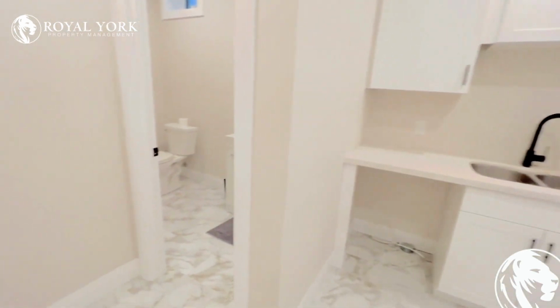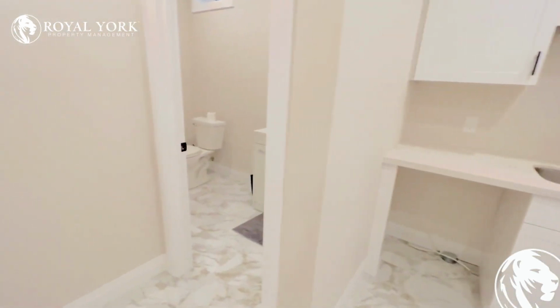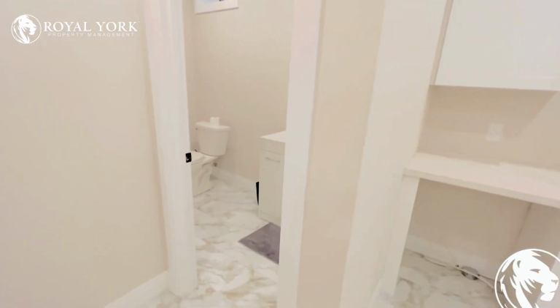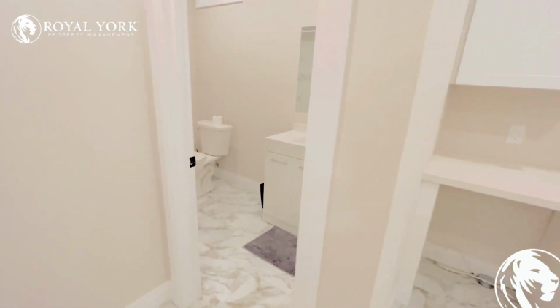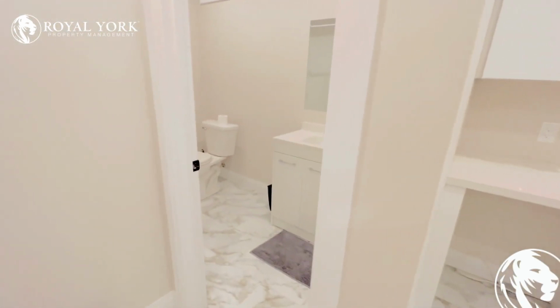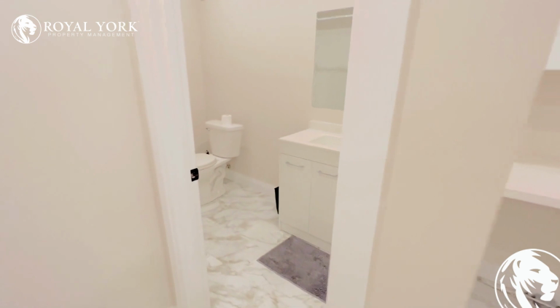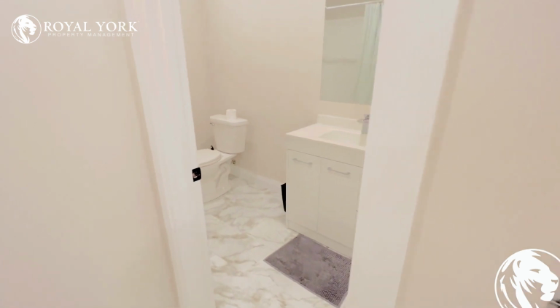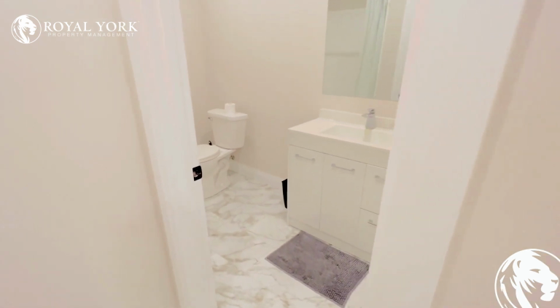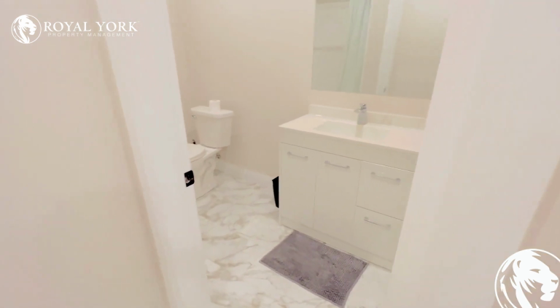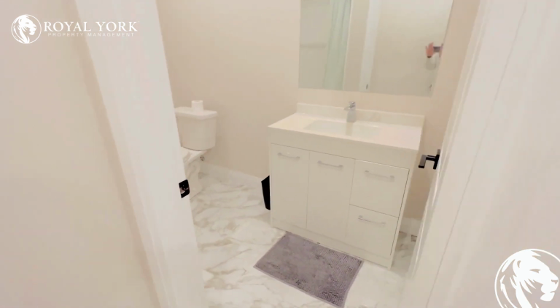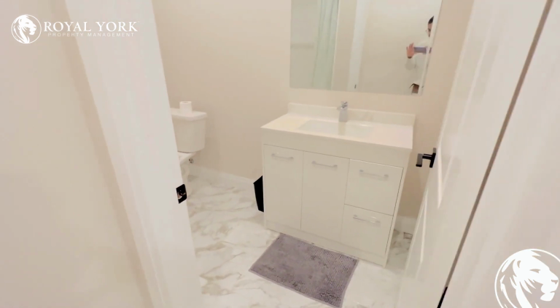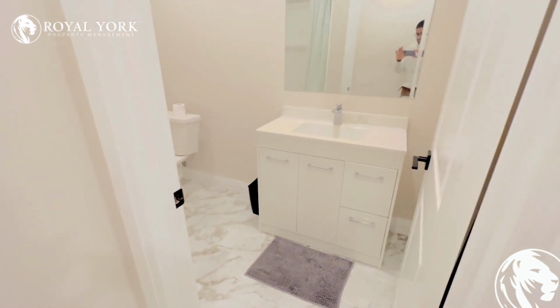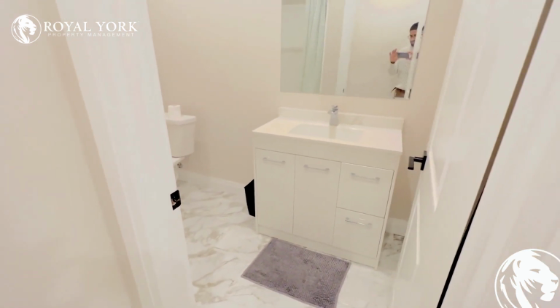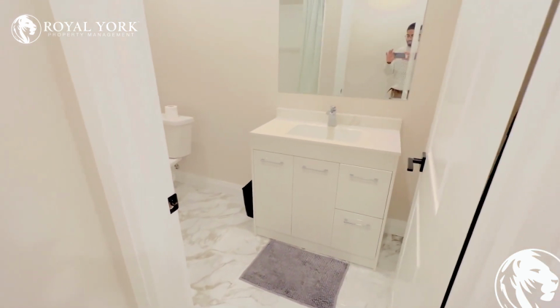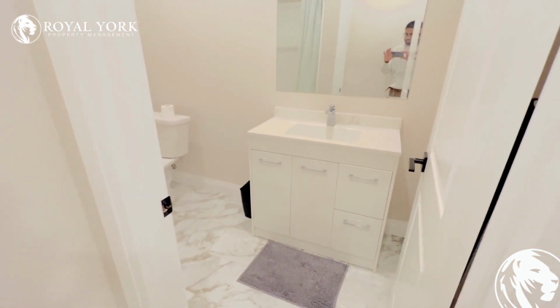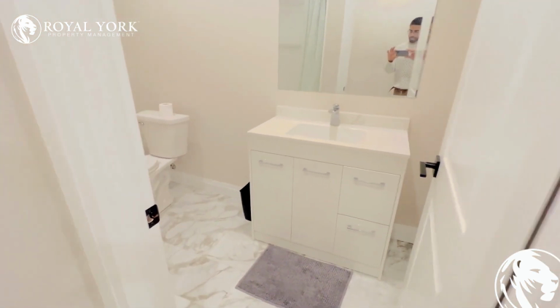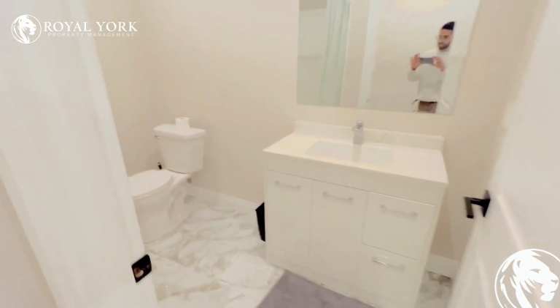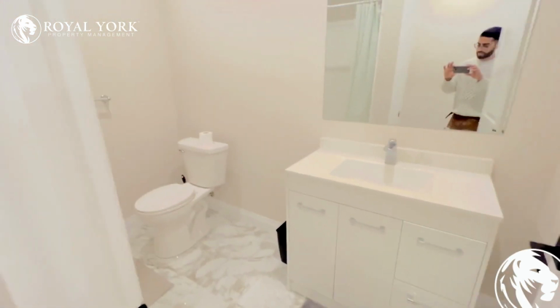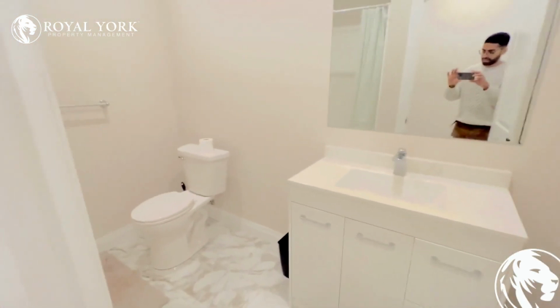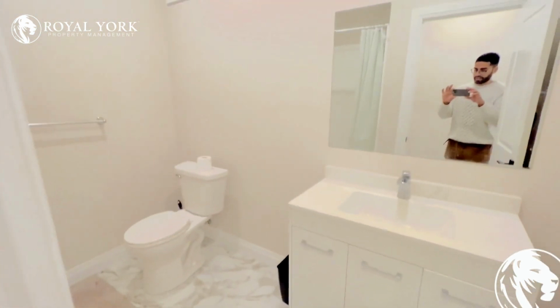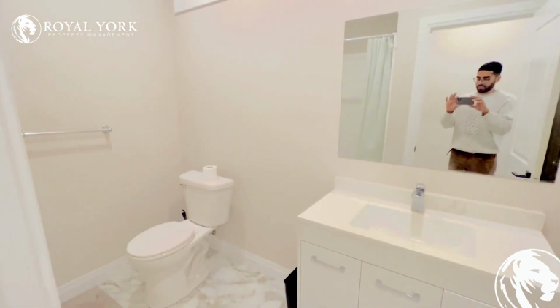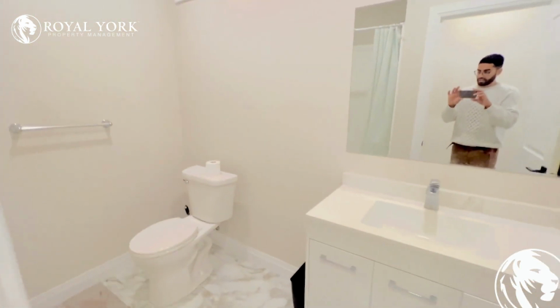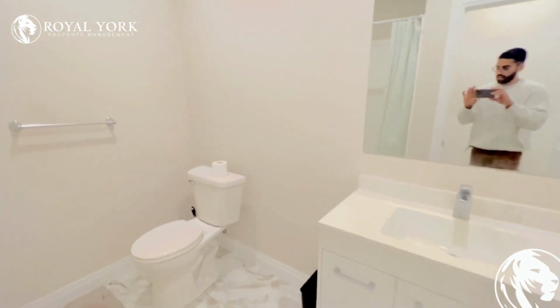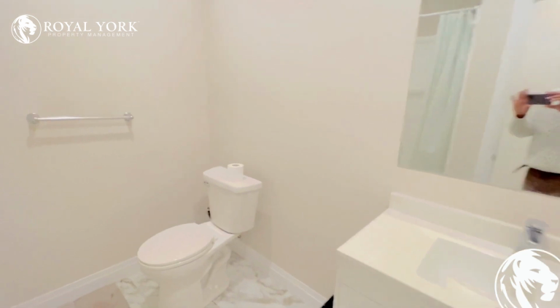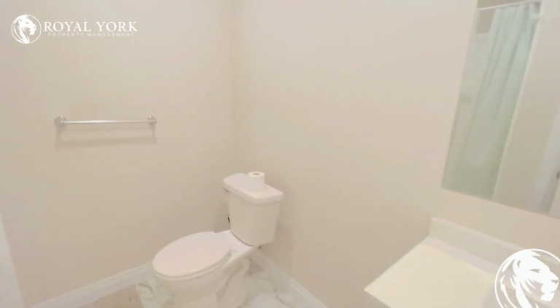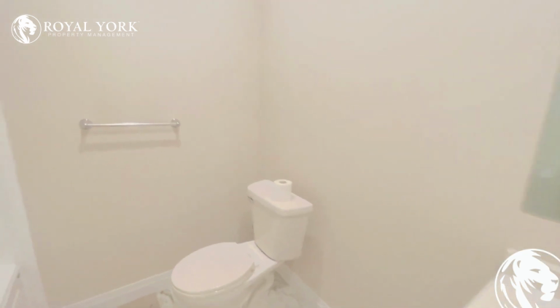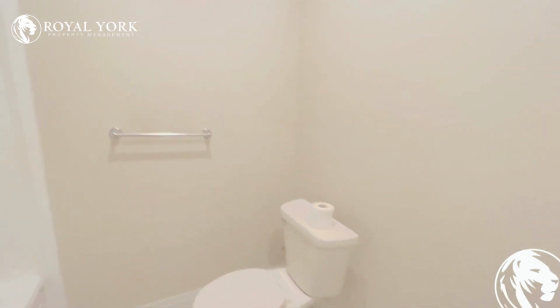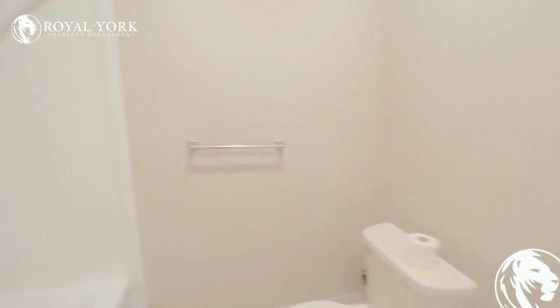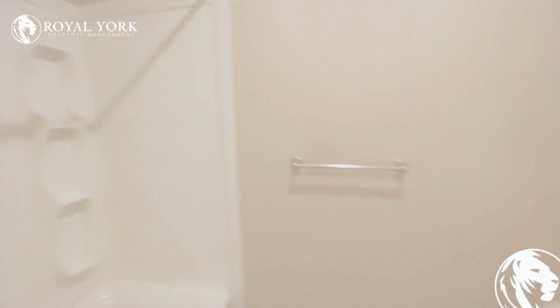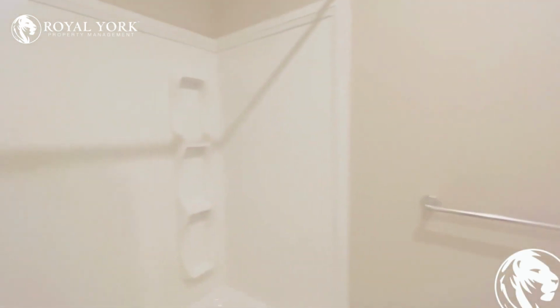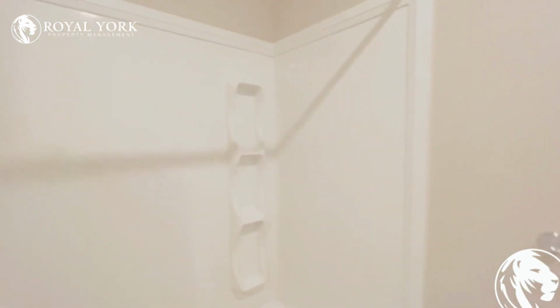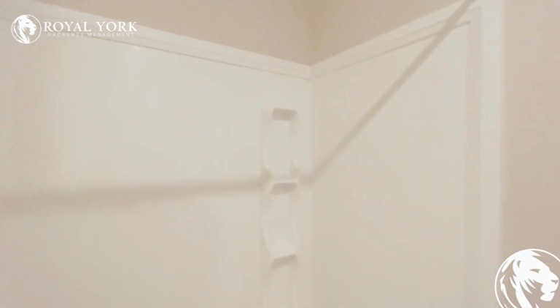Our bathroom here features a beautiful vanity, tons of storage space, and of course, a shower.